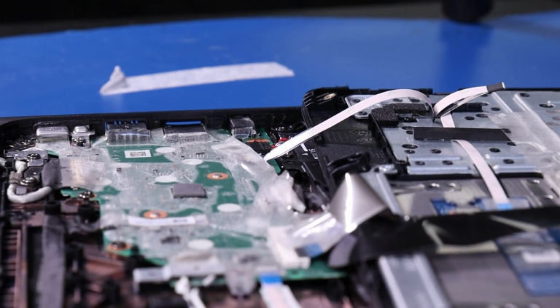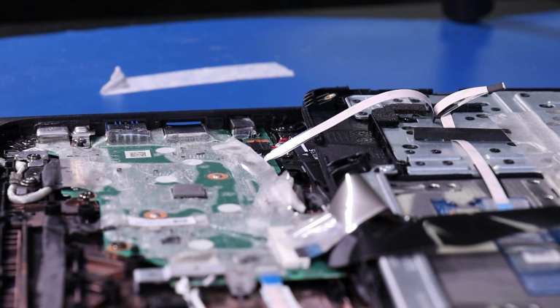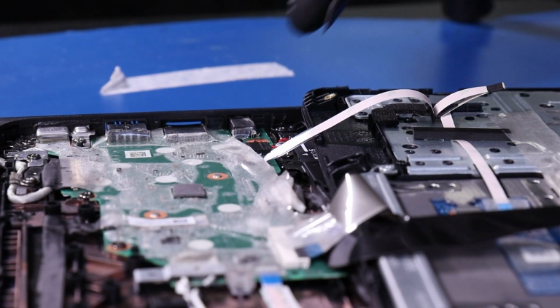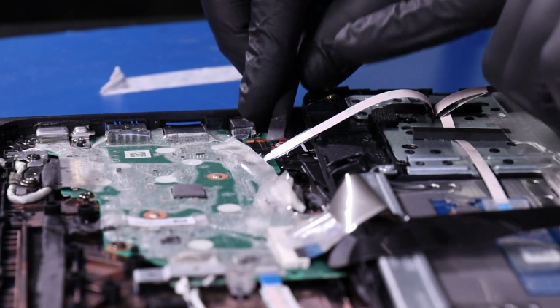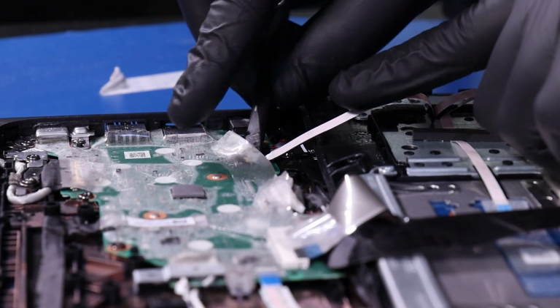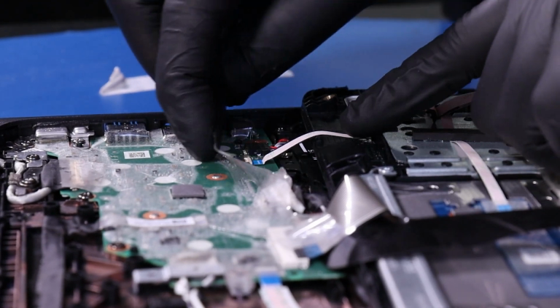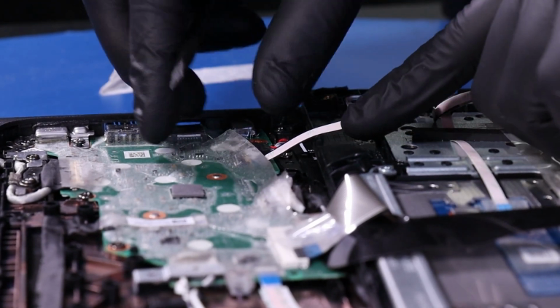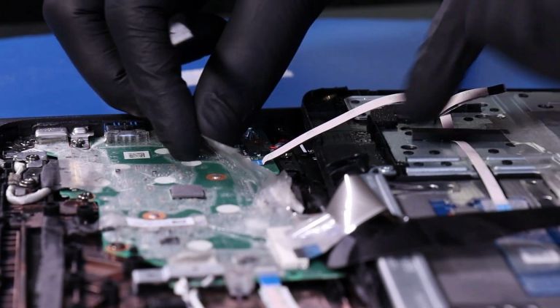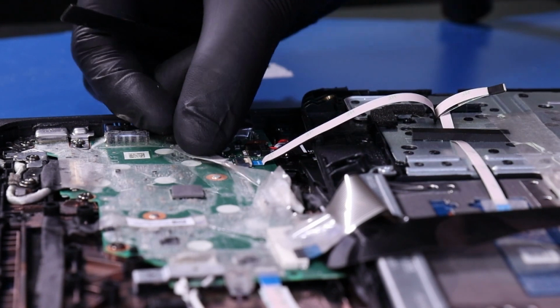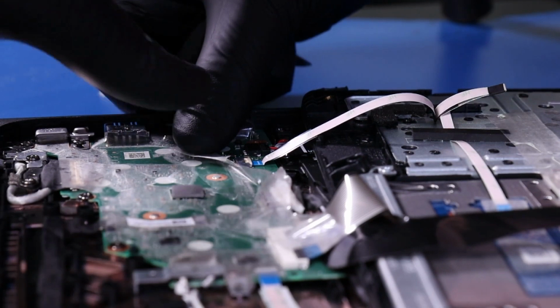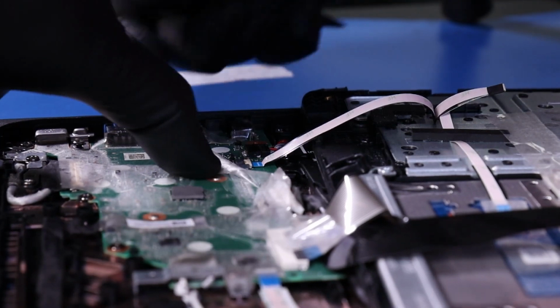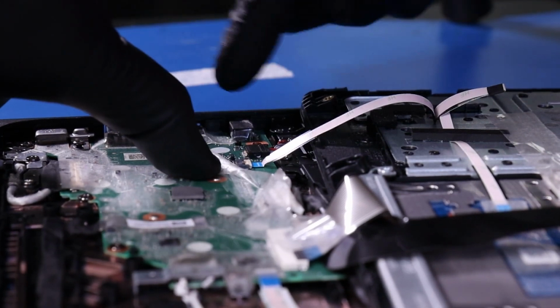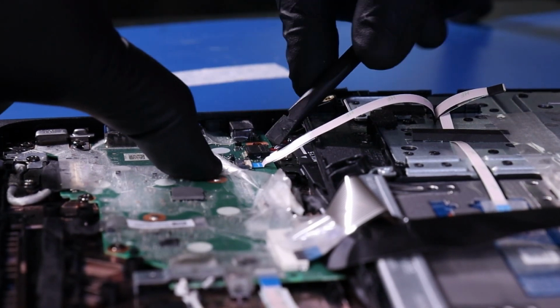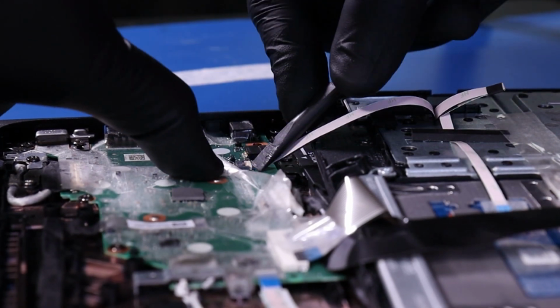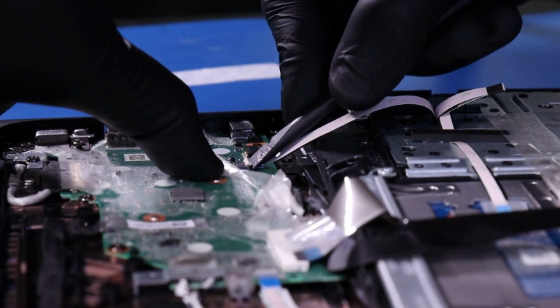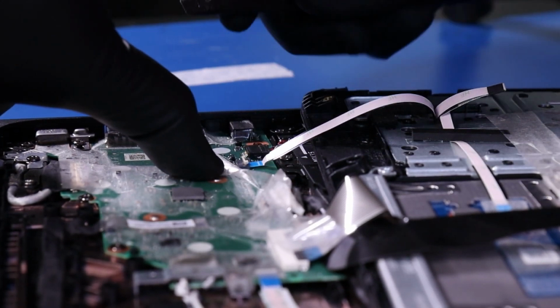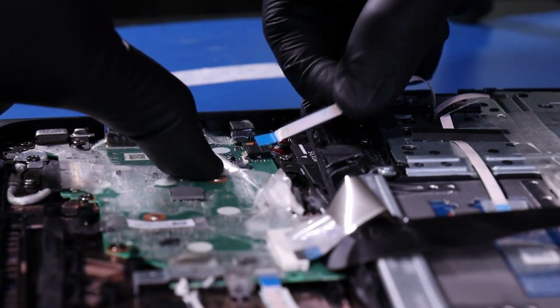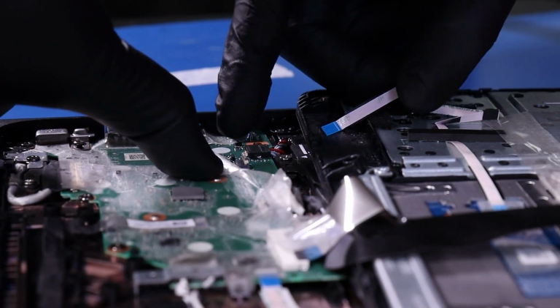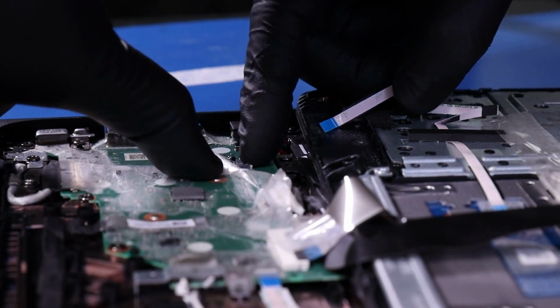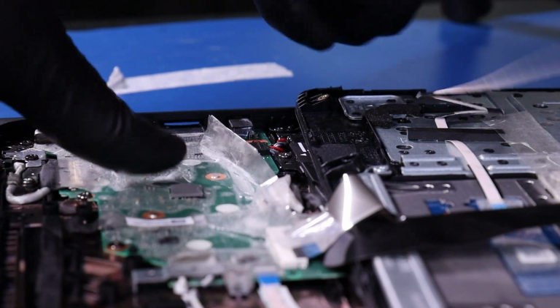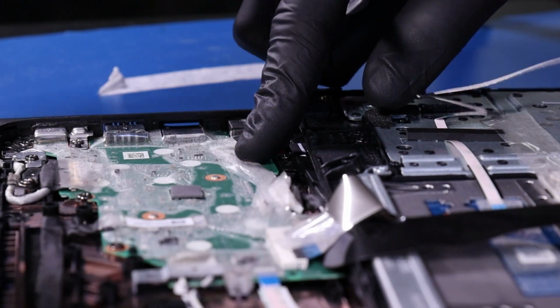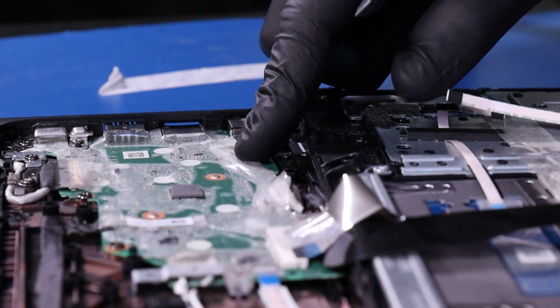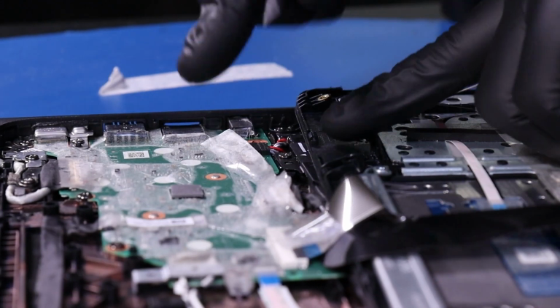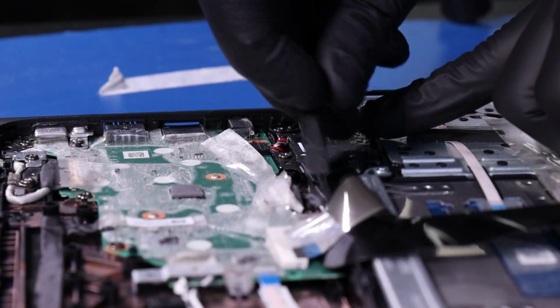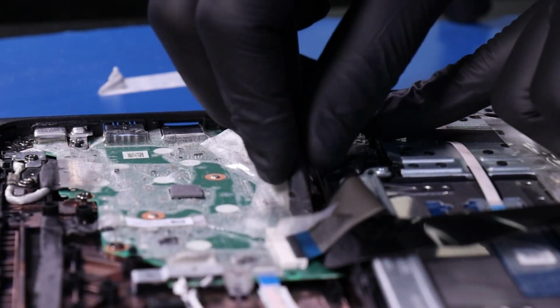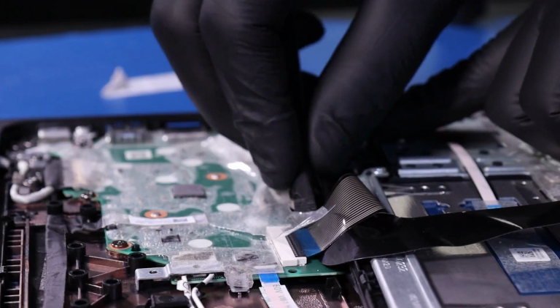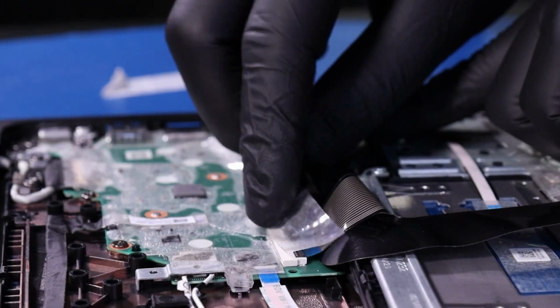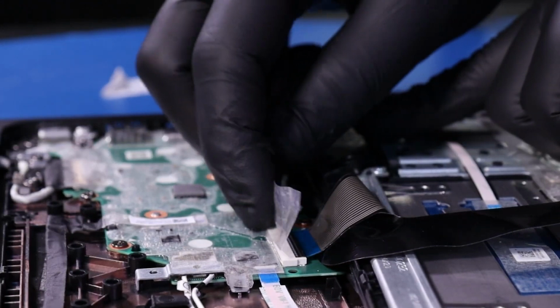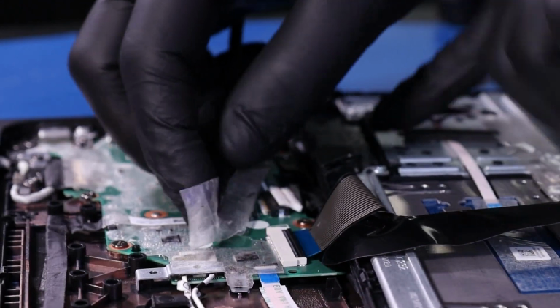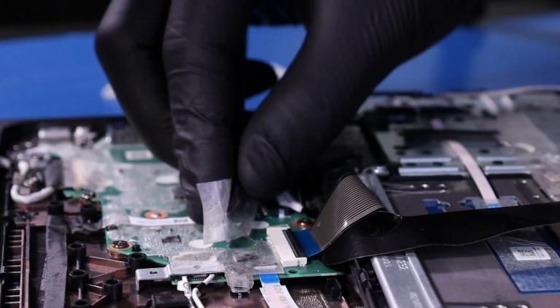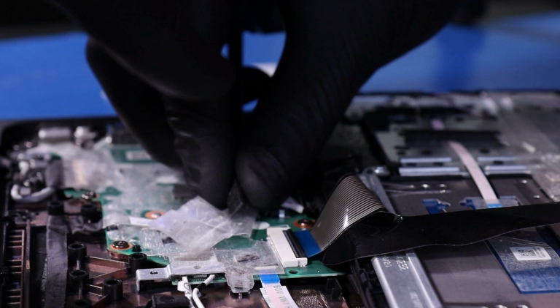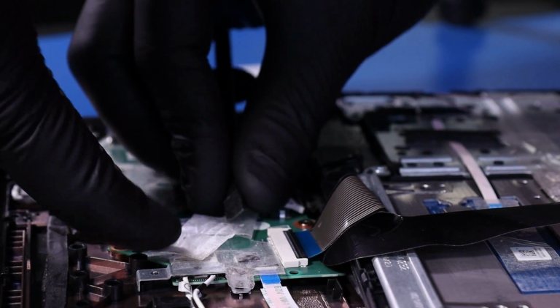Flip open the locking clip and unplug the touchpad cable from the motherboard. Flip open the locking clip and unplug the palm rest cable from the motherboard.